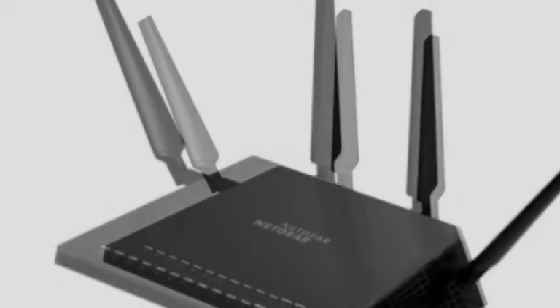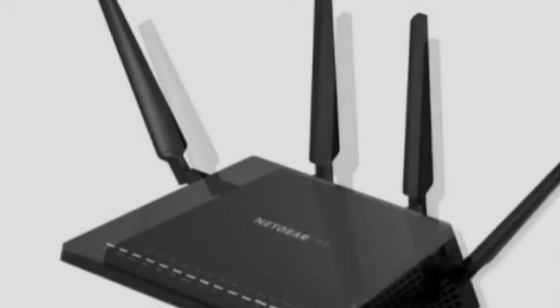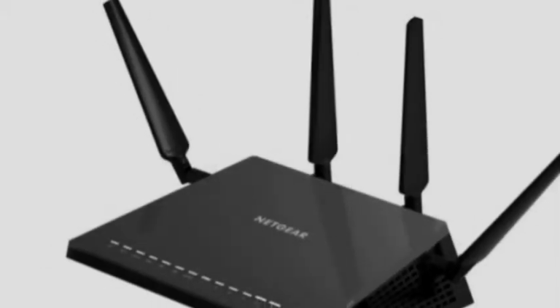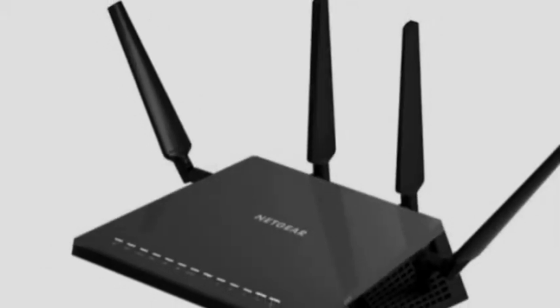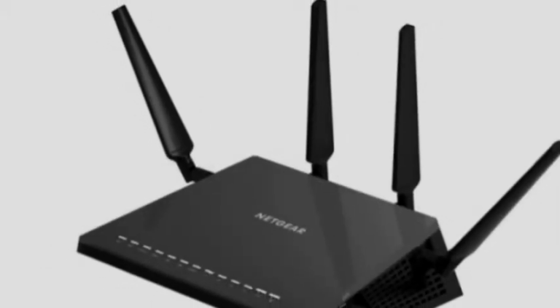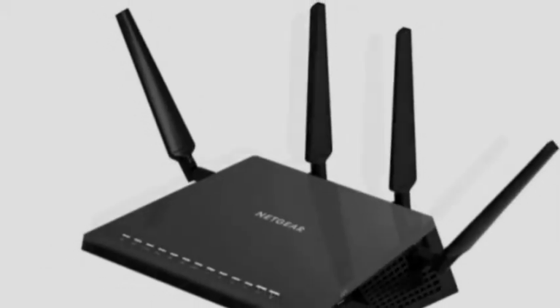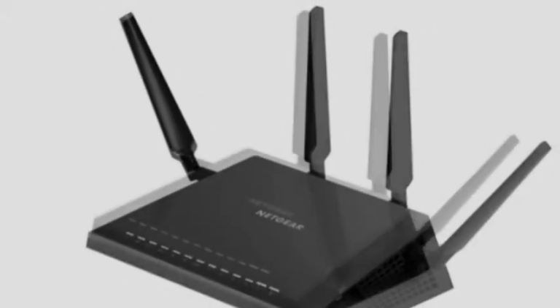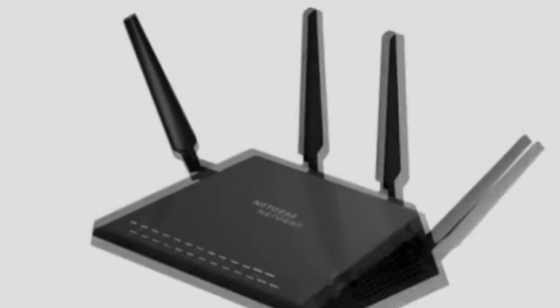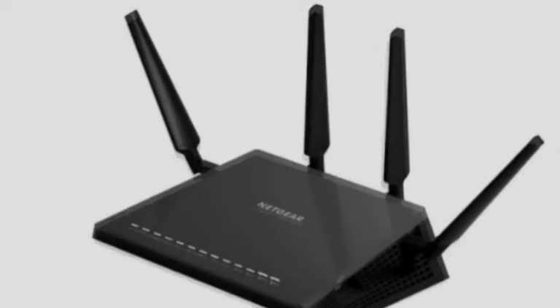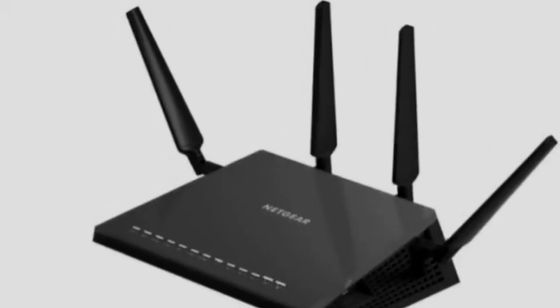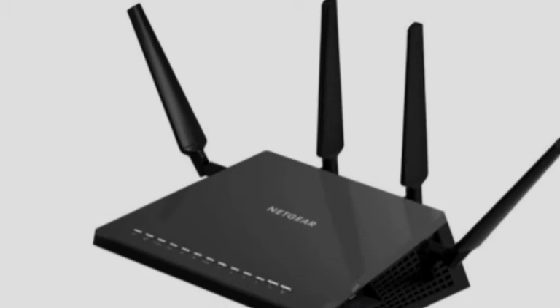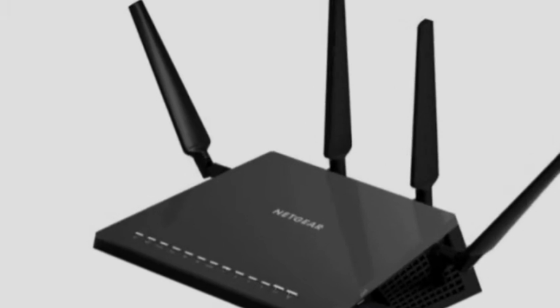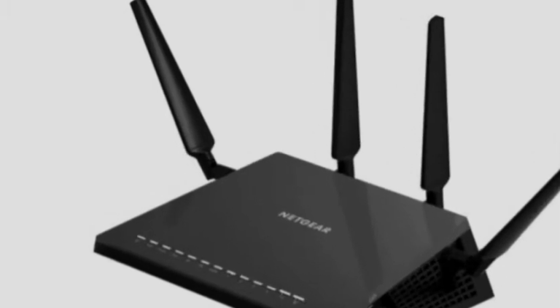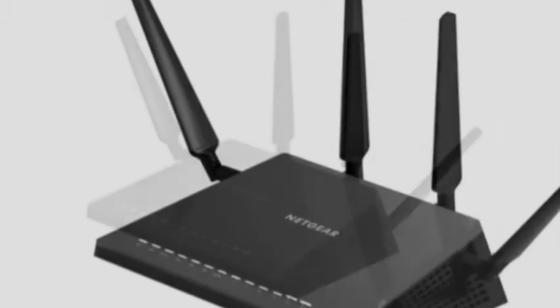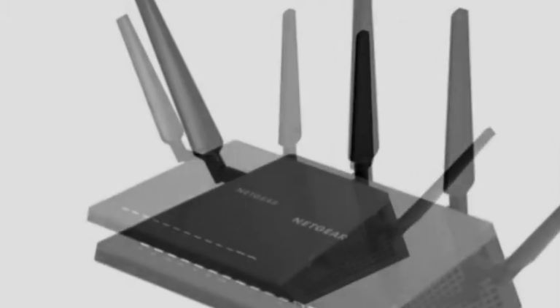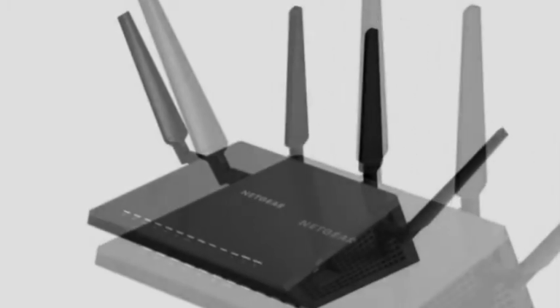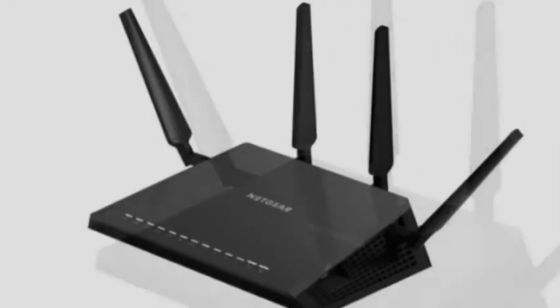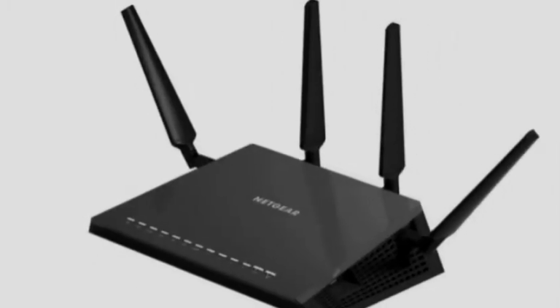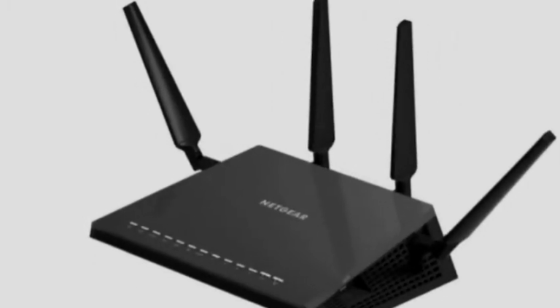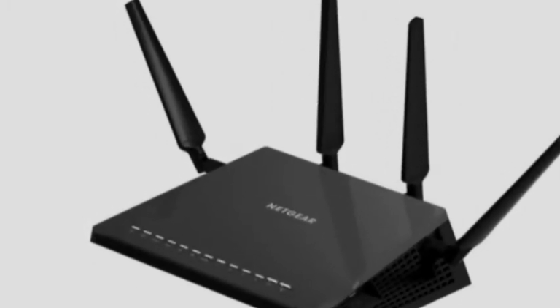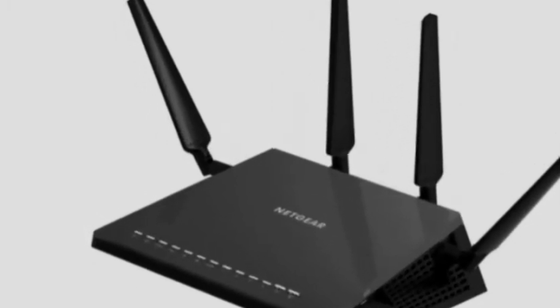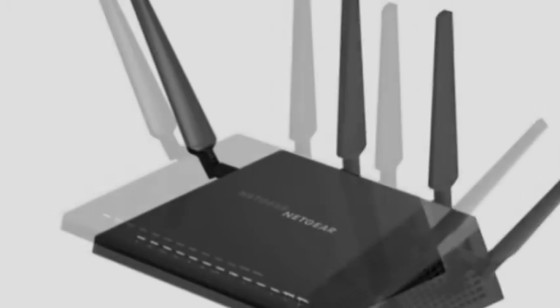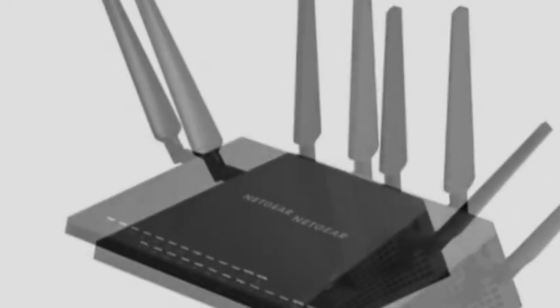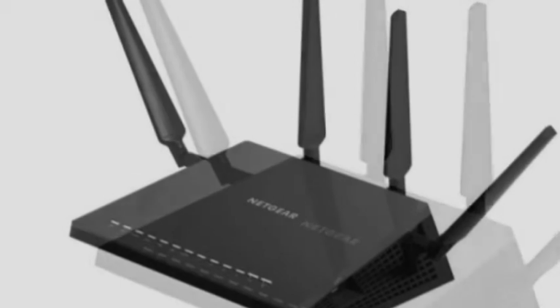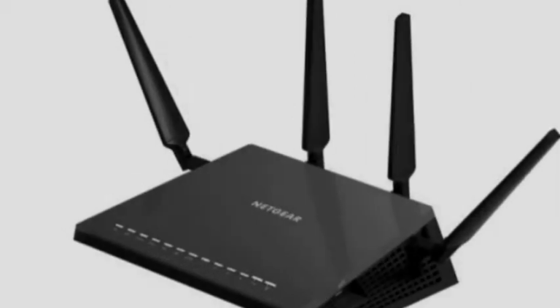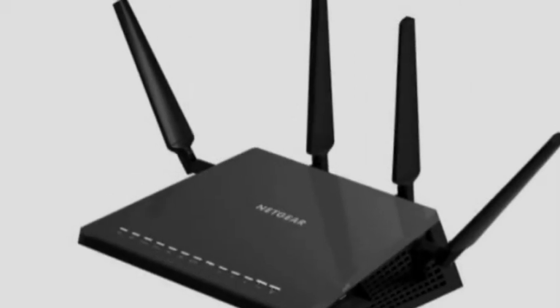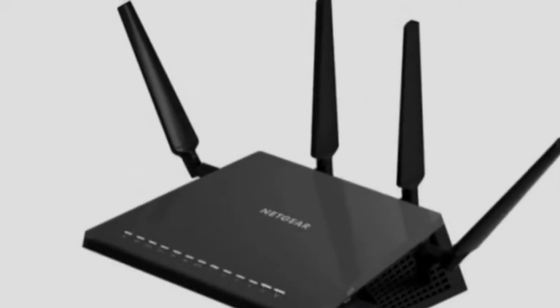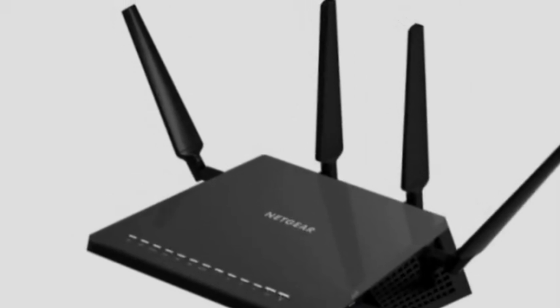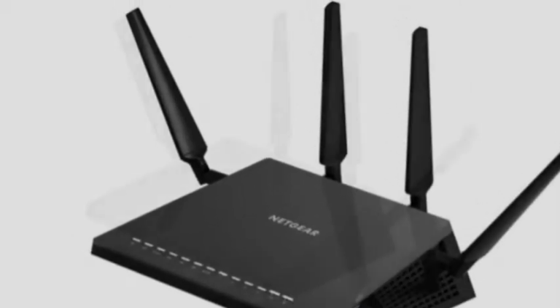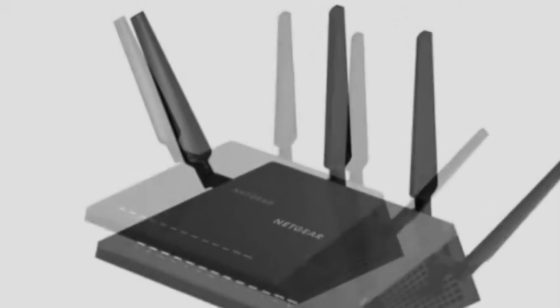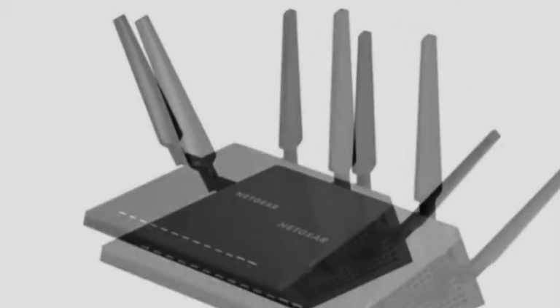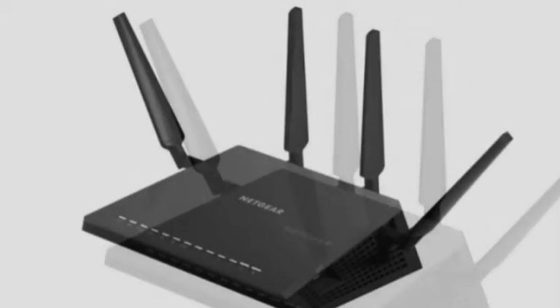Some other nifty features include a waterproof chassis, two USB 3.0 ports, an eSATA port, and an off switch for the LED lighting if you're not keen on a glowing hub.